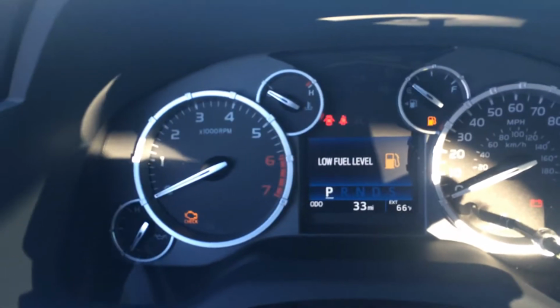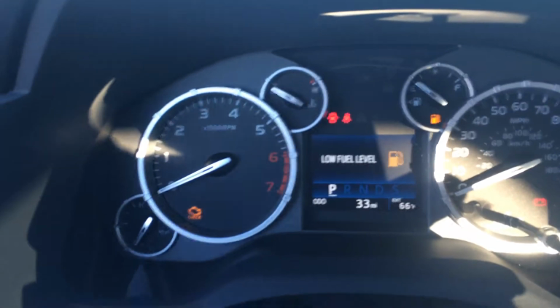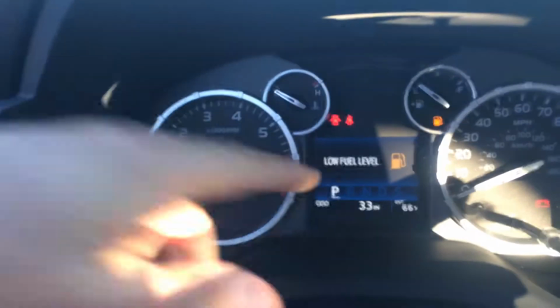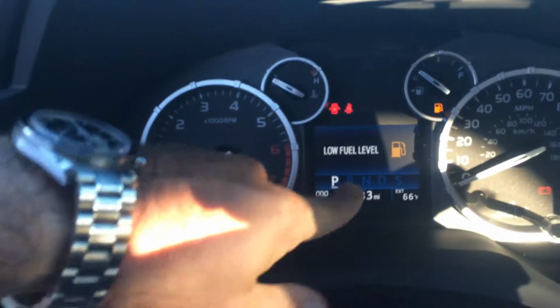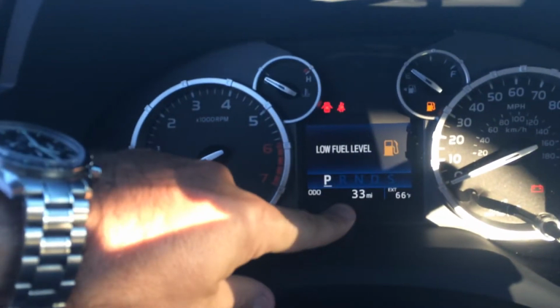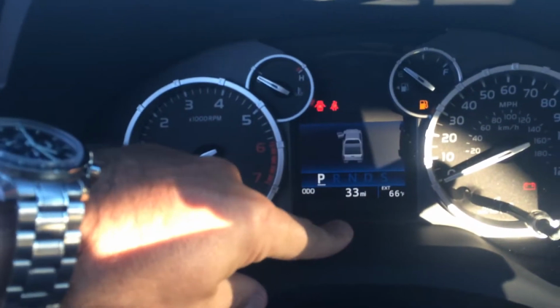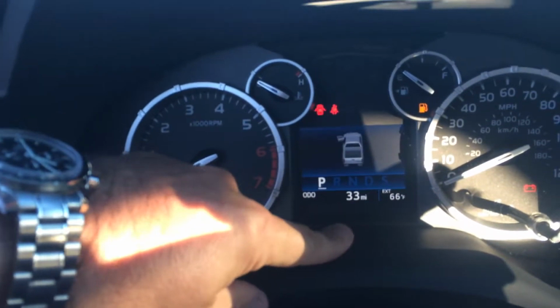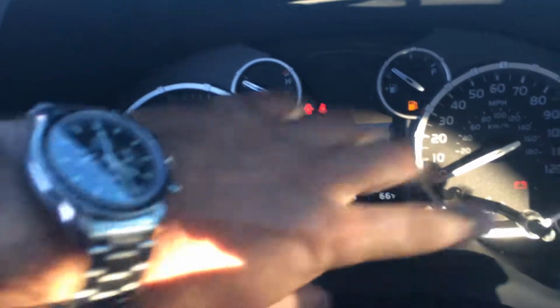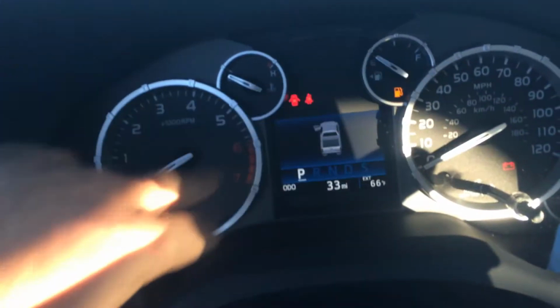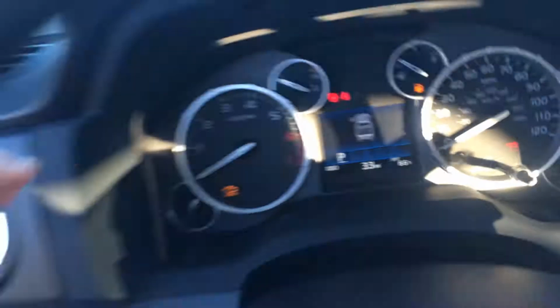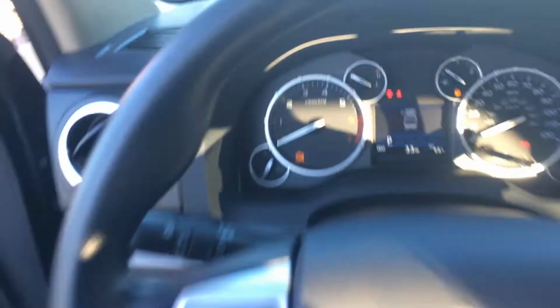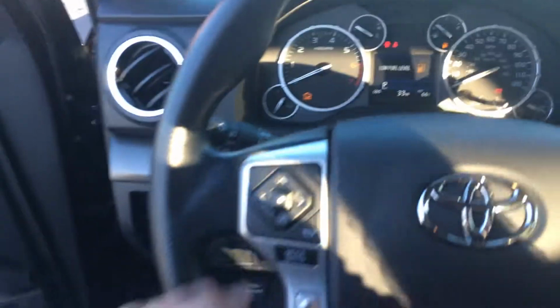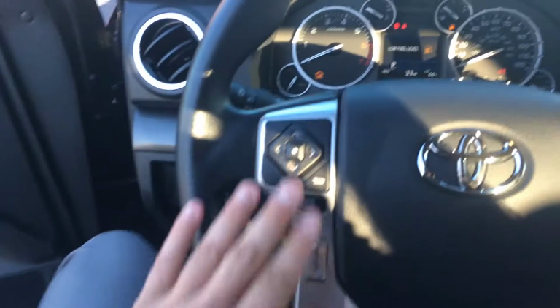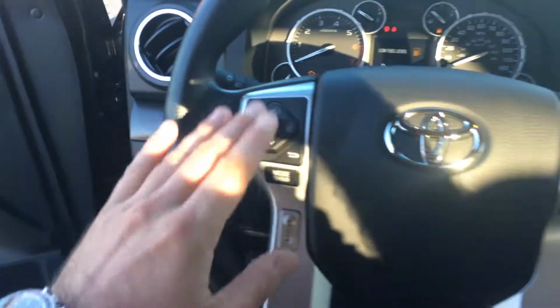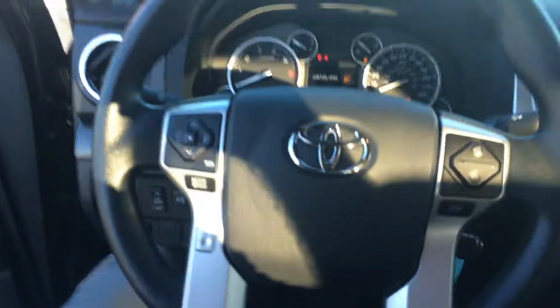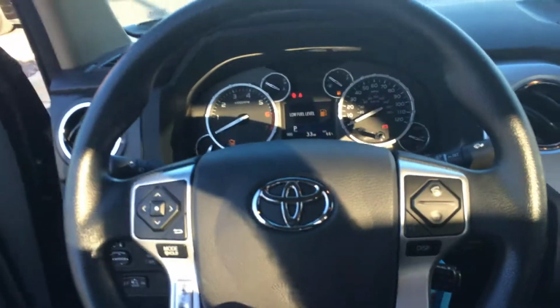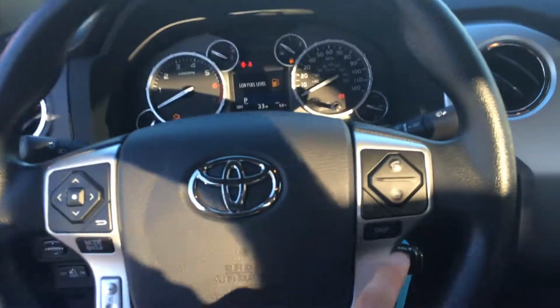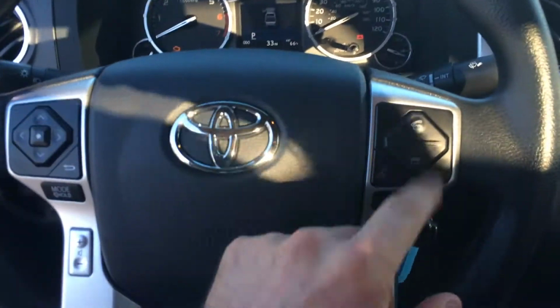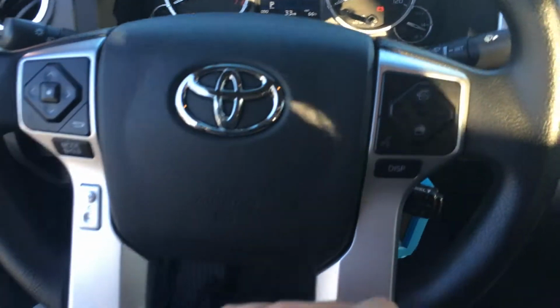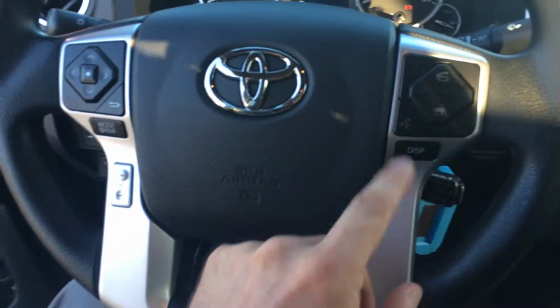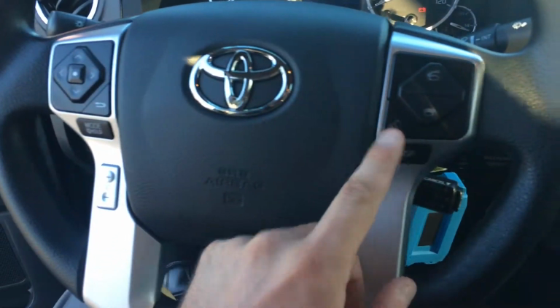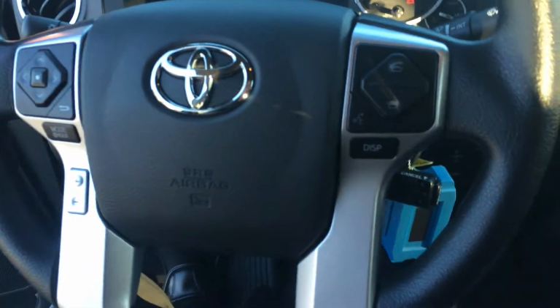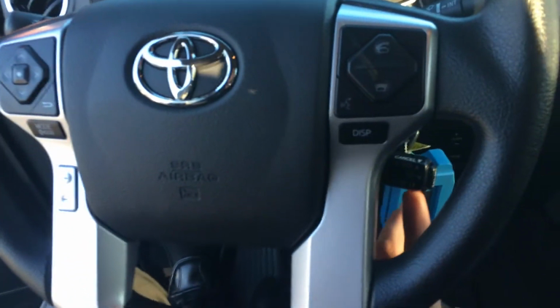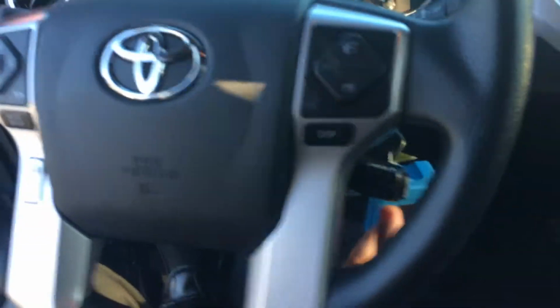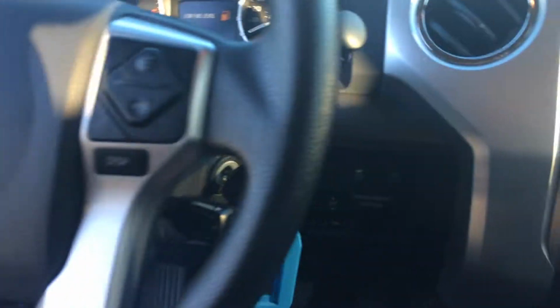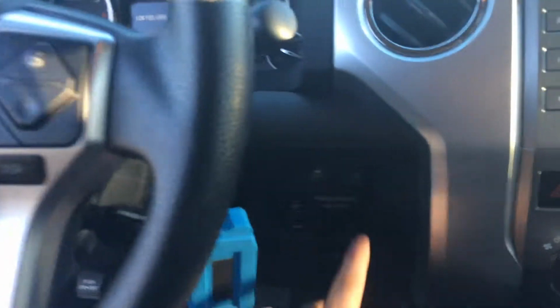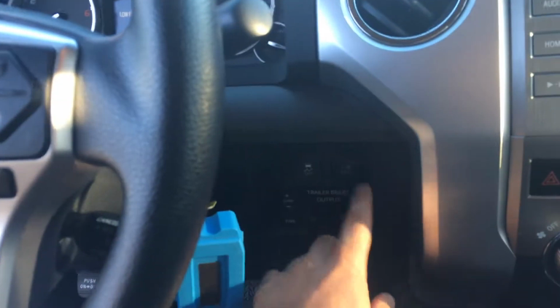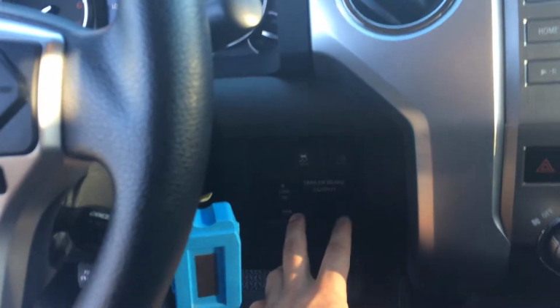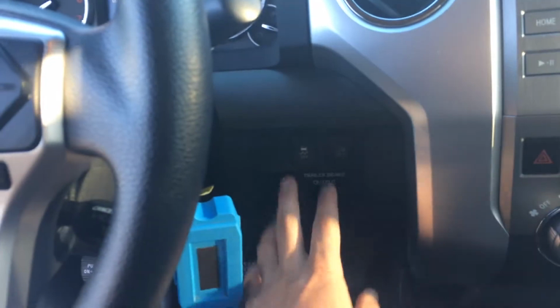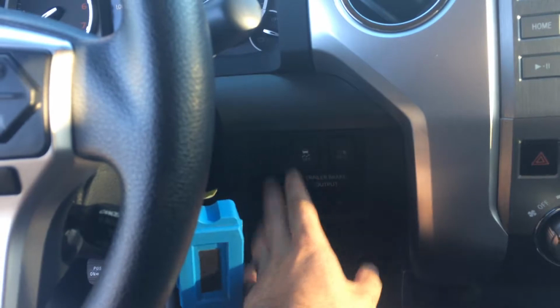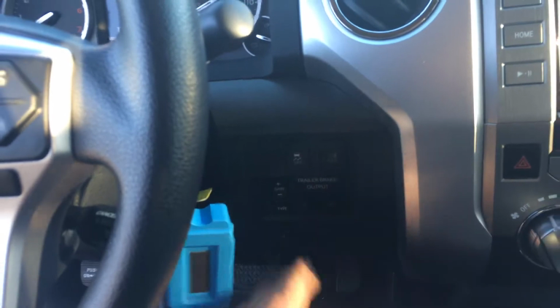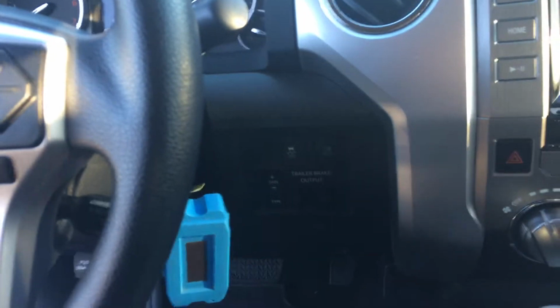33 miles on the odometer, and all your instrumentation and dials are there. Volume and track controls for the radio, Bluetooth telephone controls with voice commands and cruise. Tow/haul mode, trailer brake, and other controls are there.